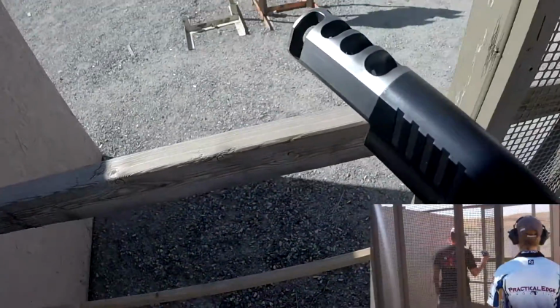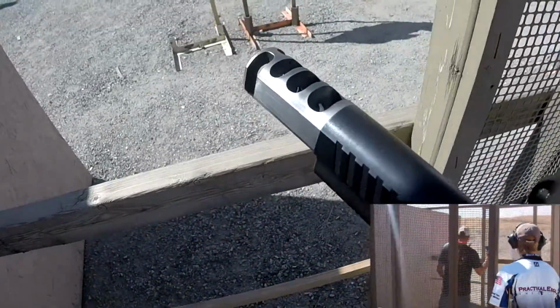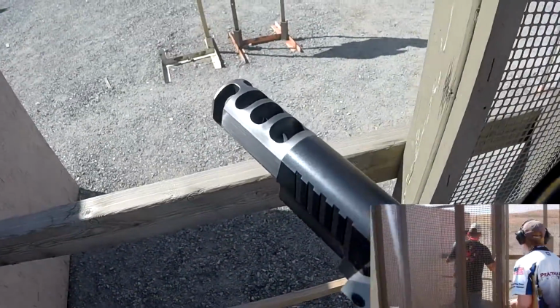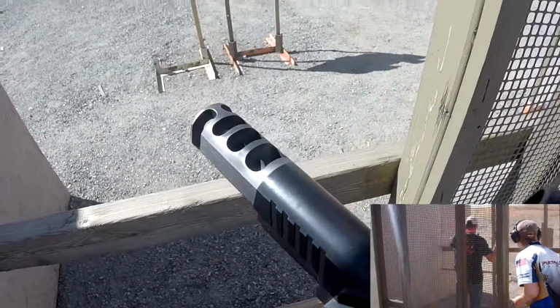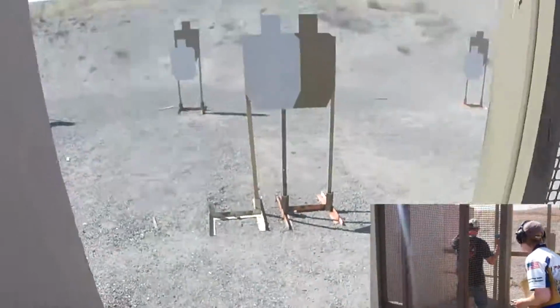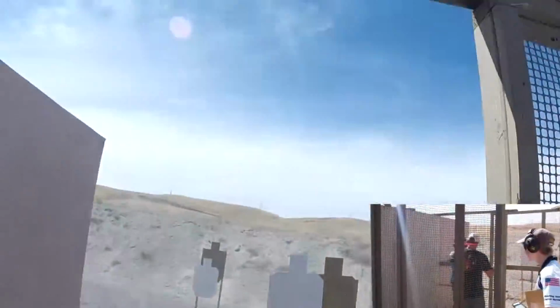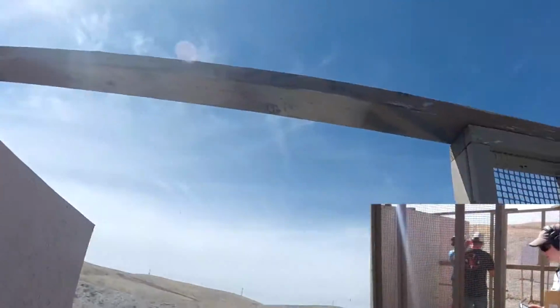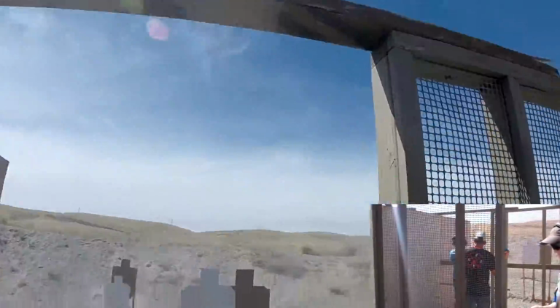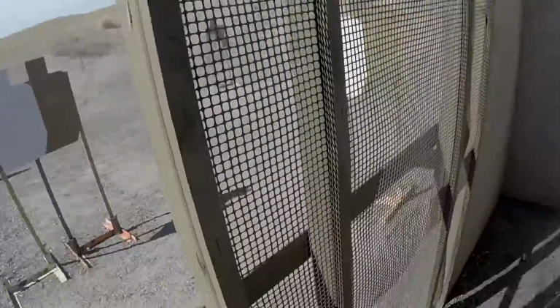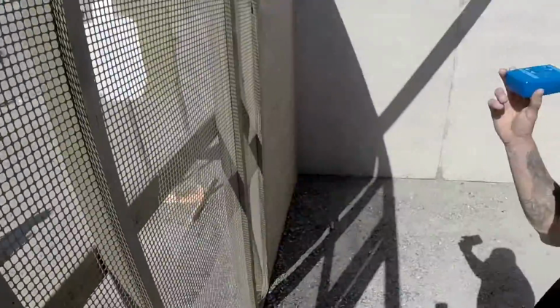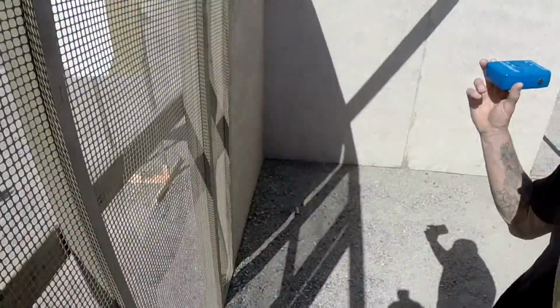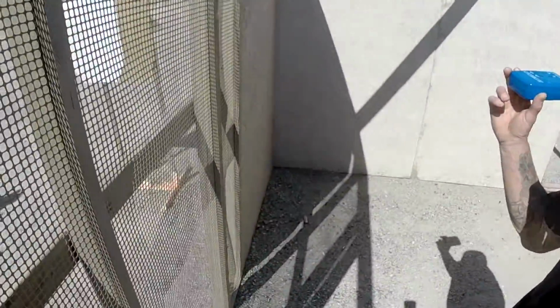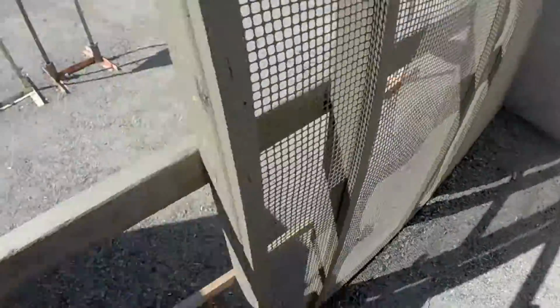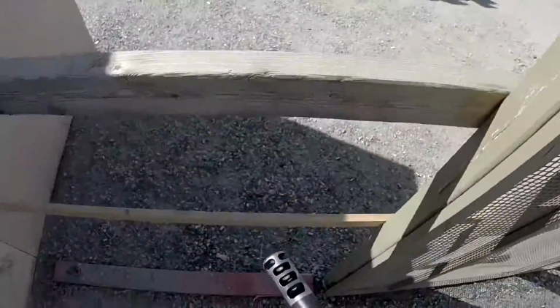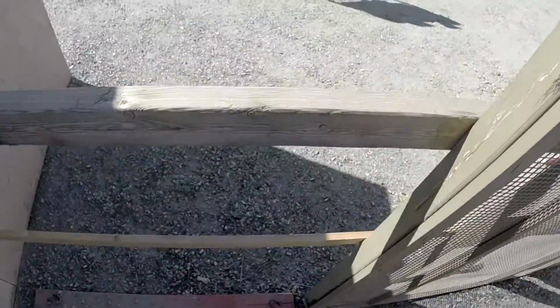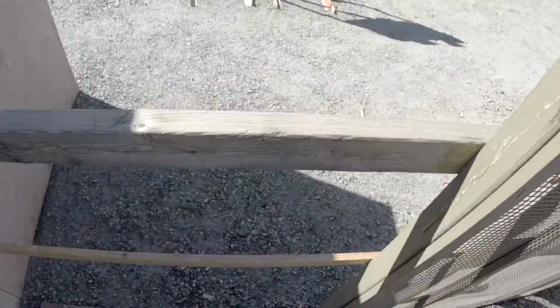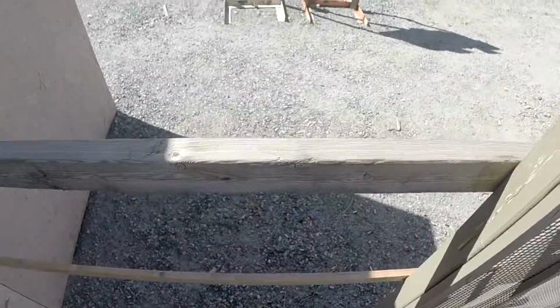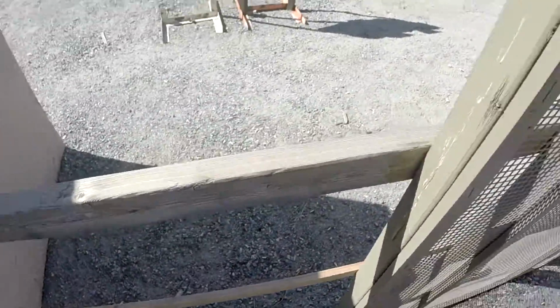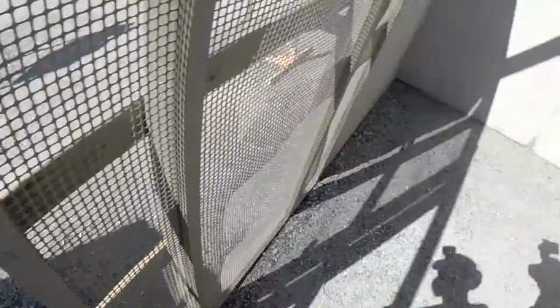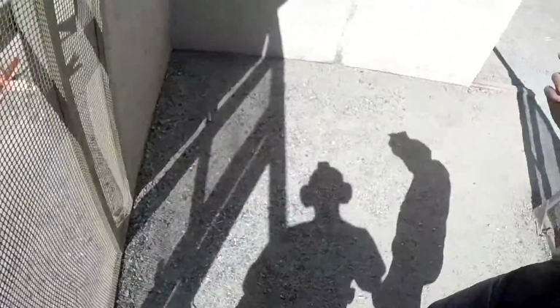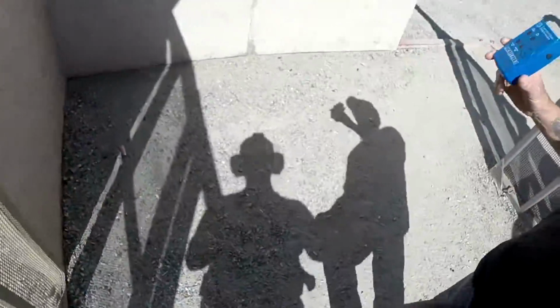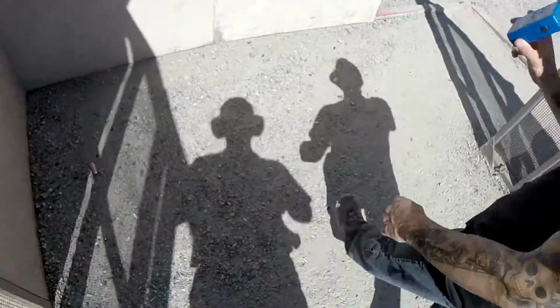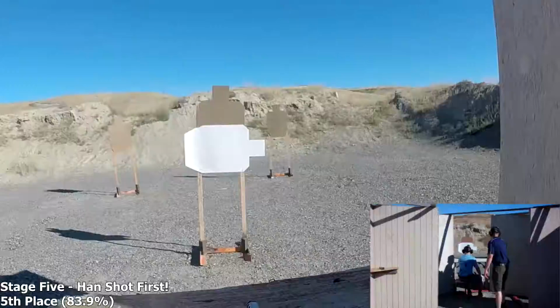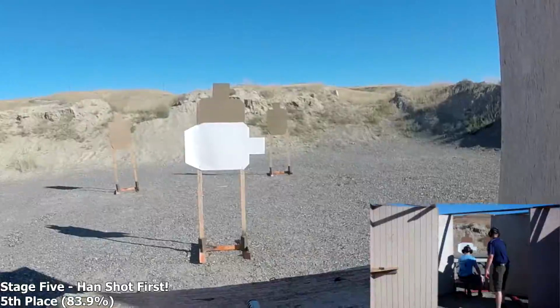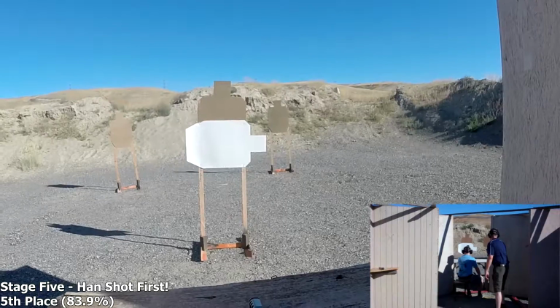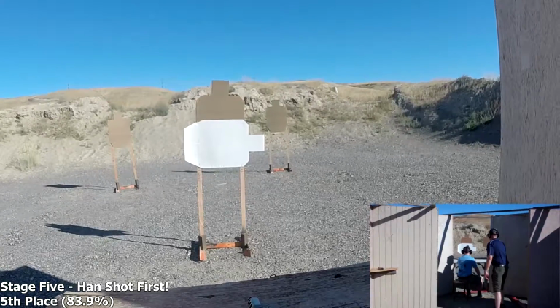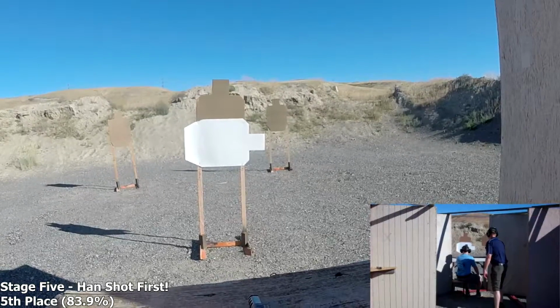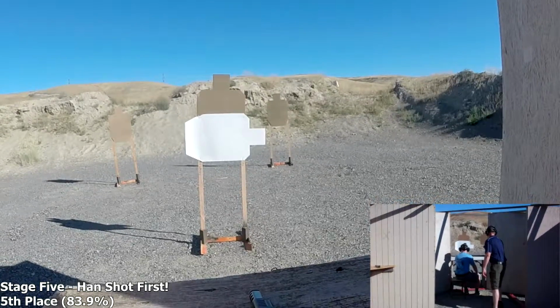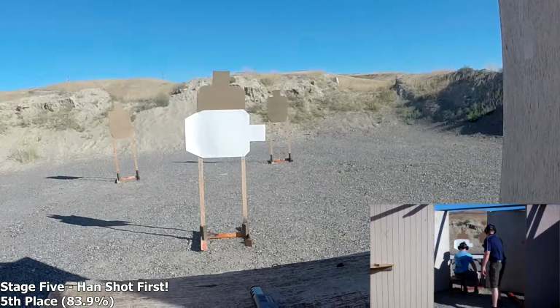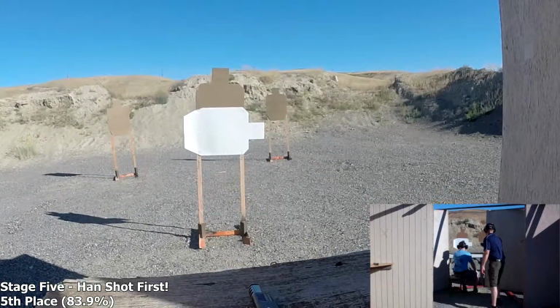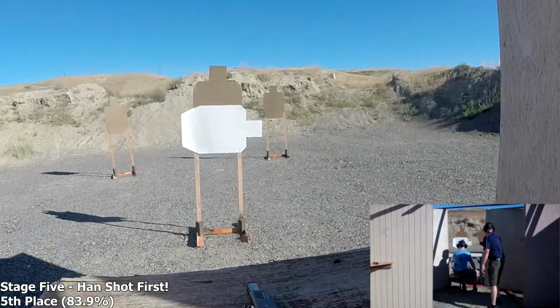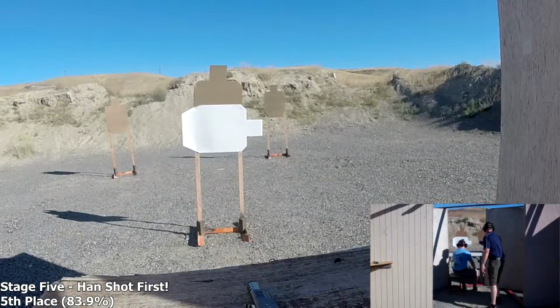If you are finished unloading, show clear. If clear. Hammer down. Holster. Range is clear. Are you ready? Stand by.